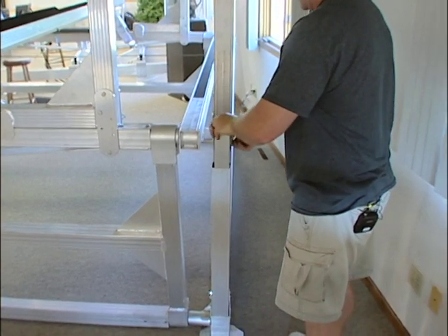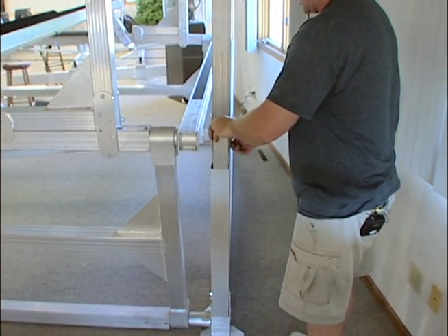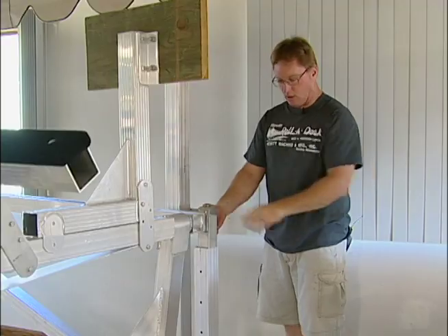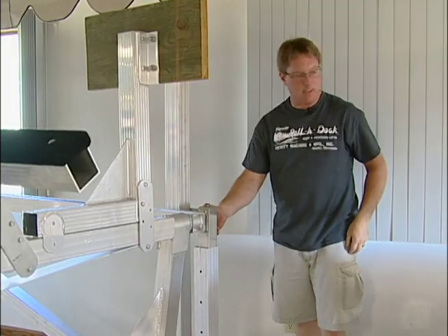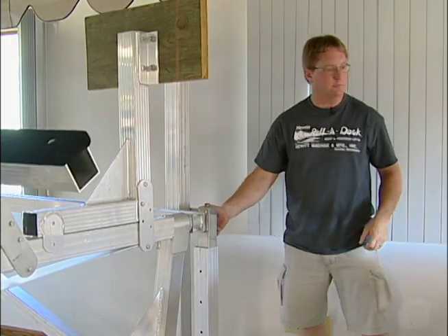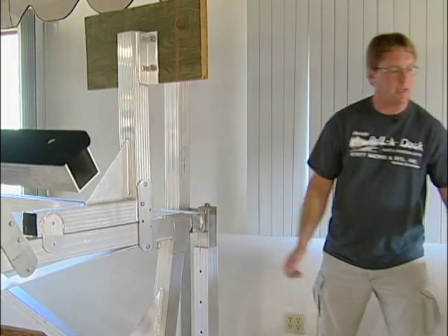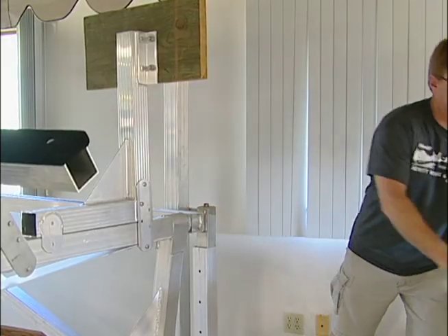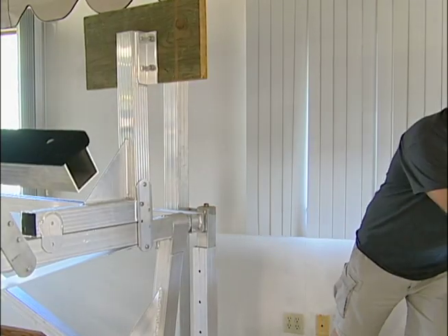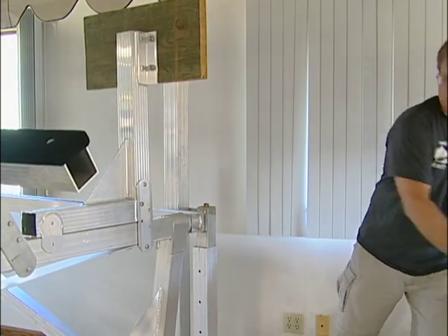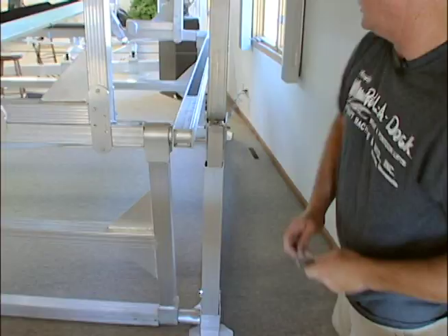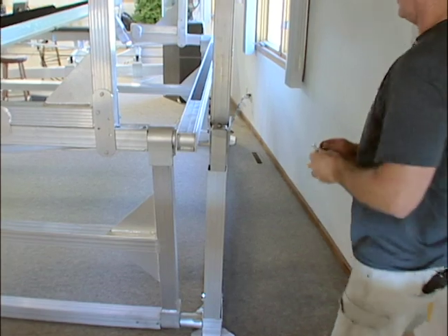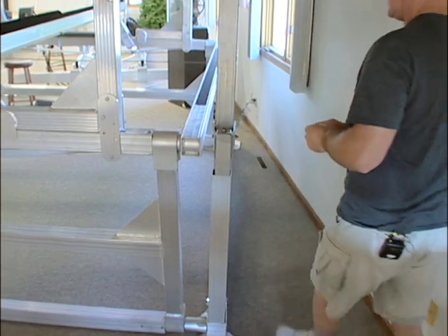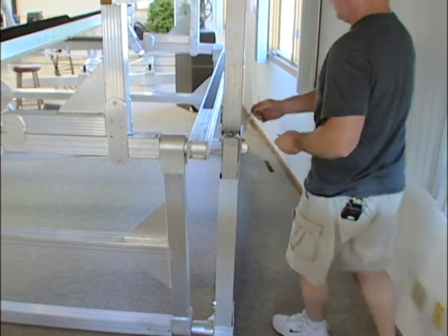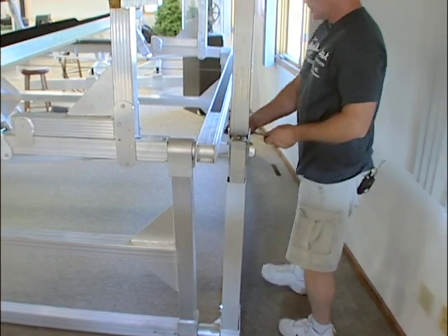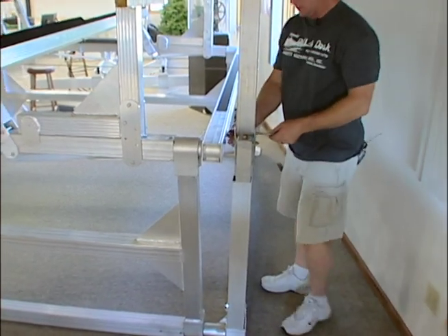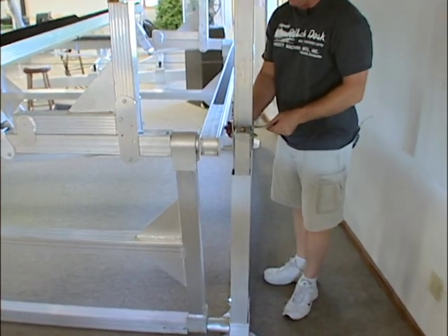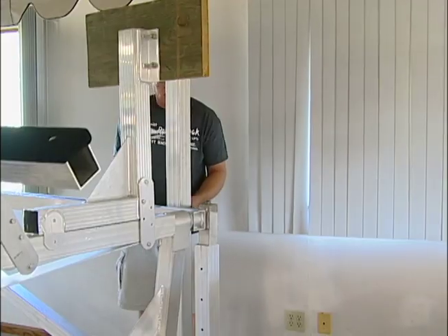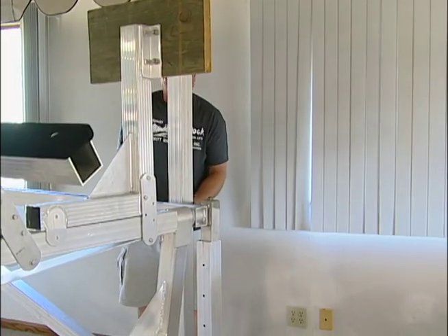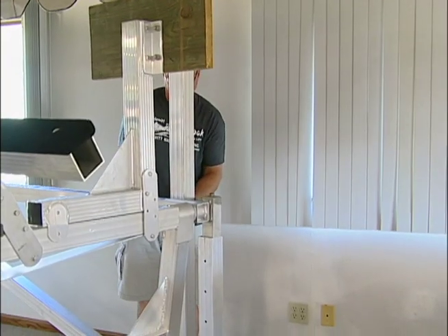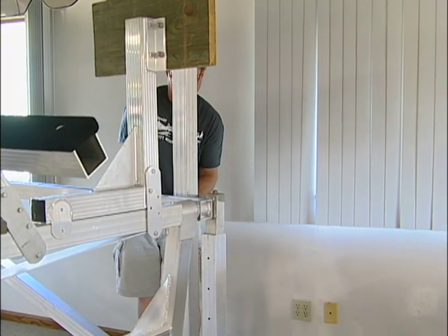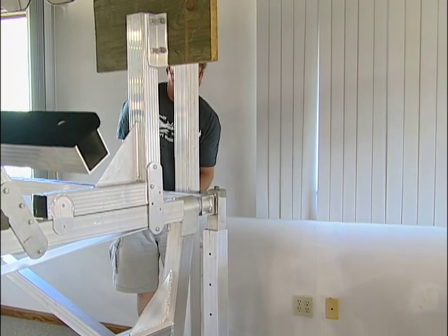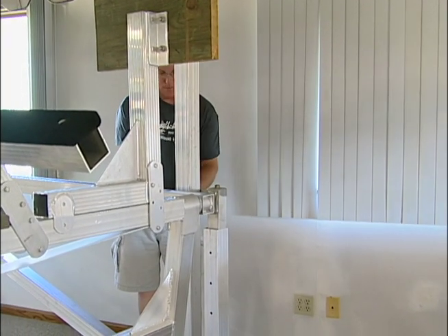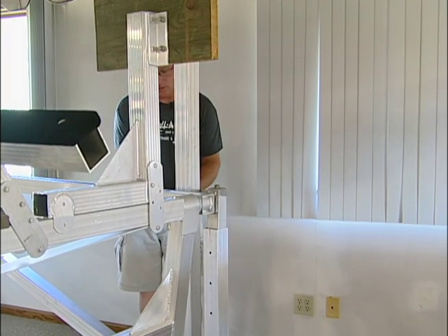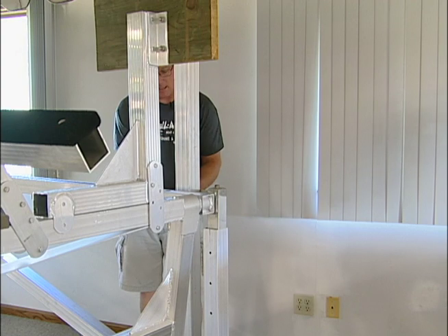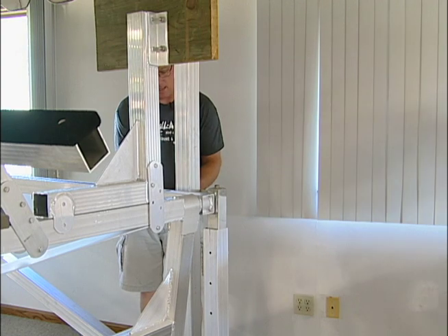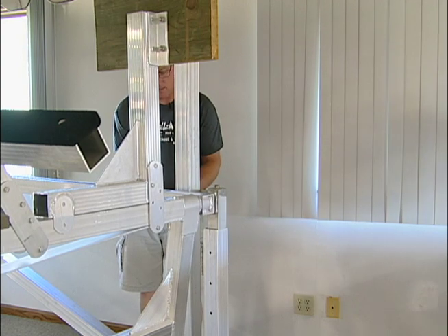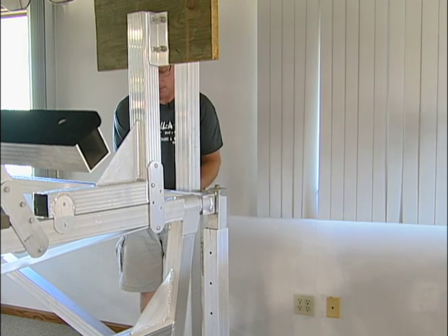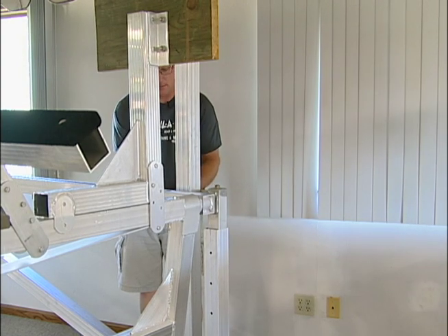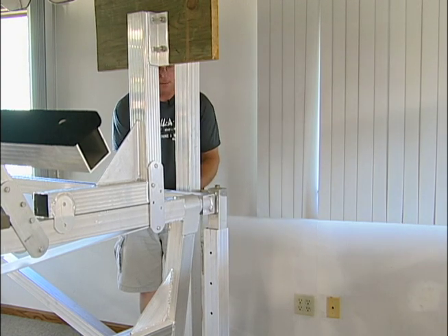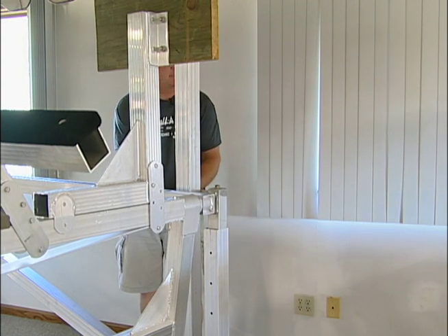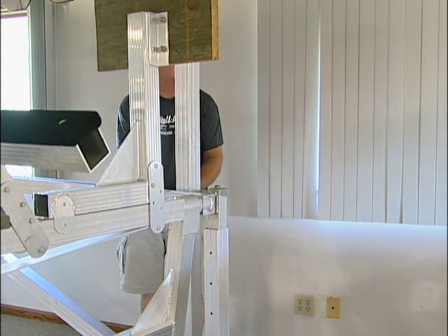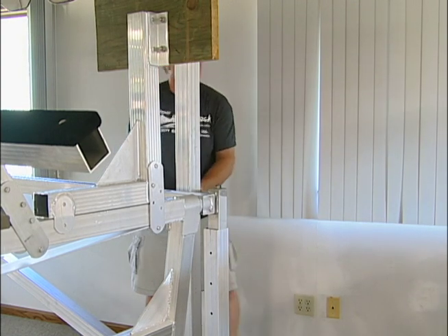It will go all the way down to your foot pad. Then reinstall your bolts, because you will need to be pinching the rear canopy leg as its base.